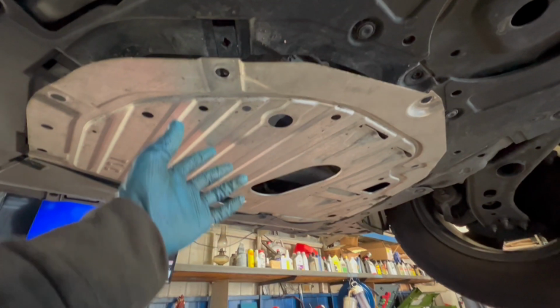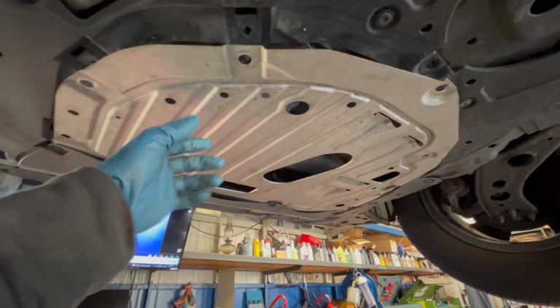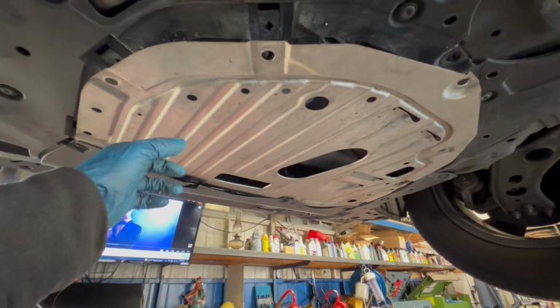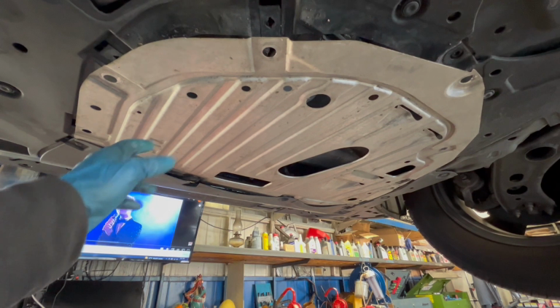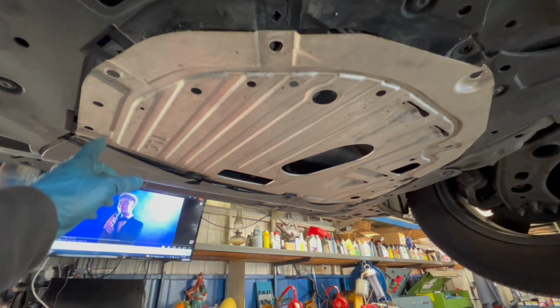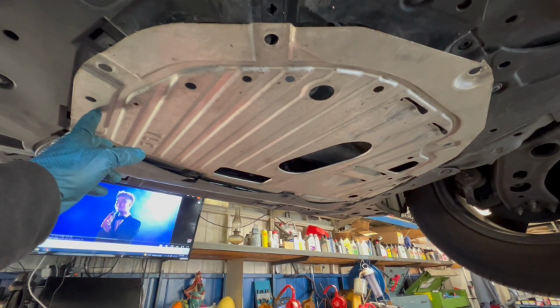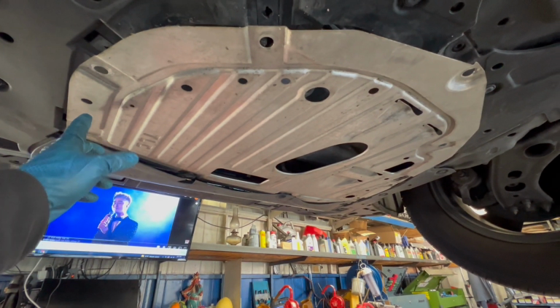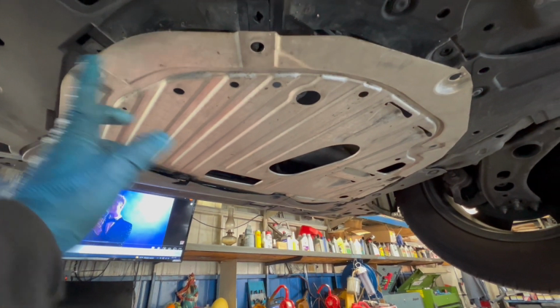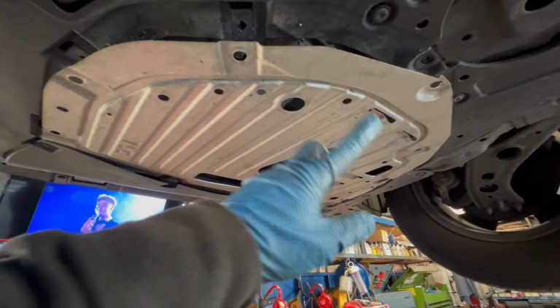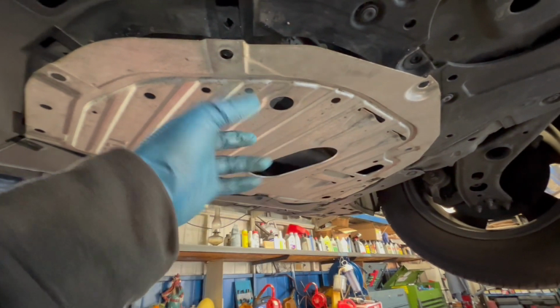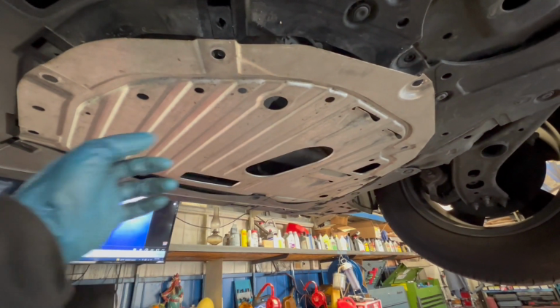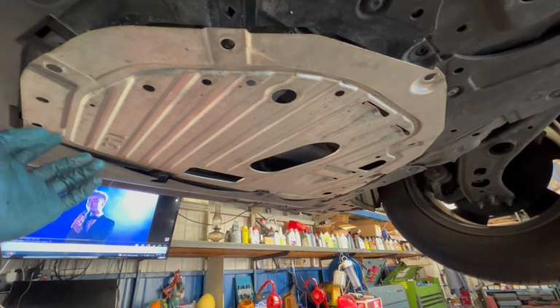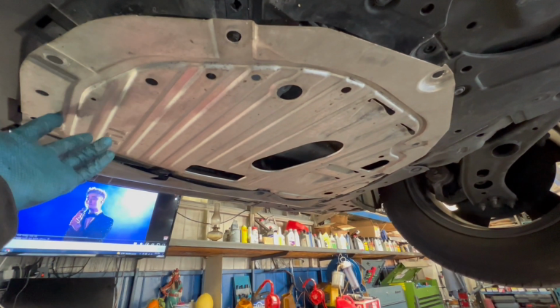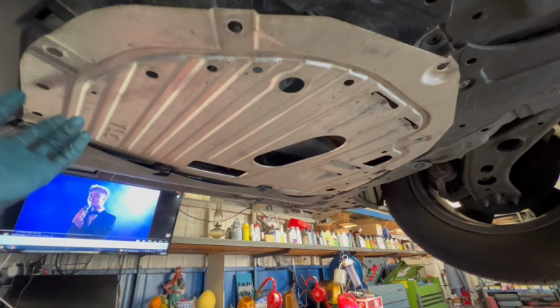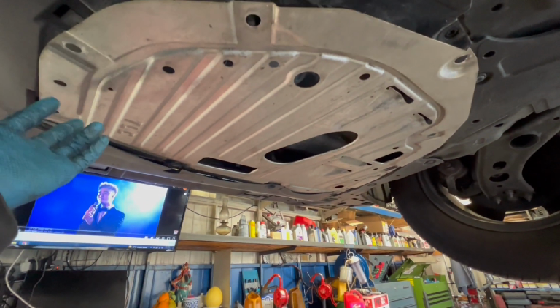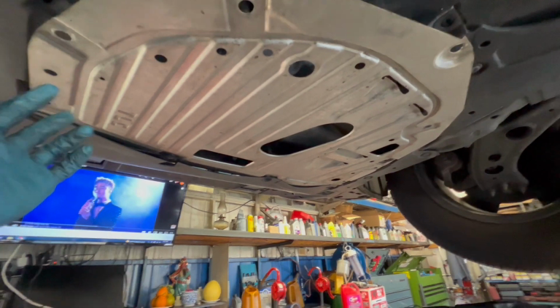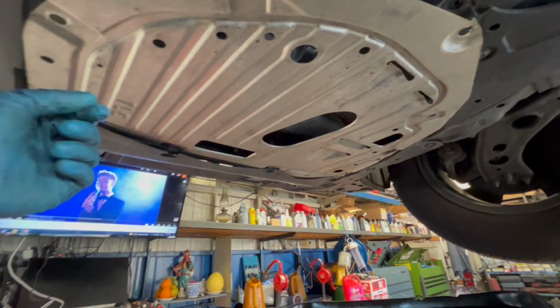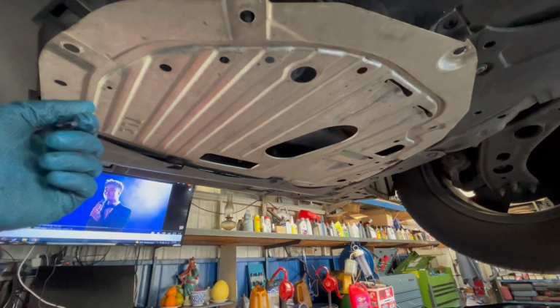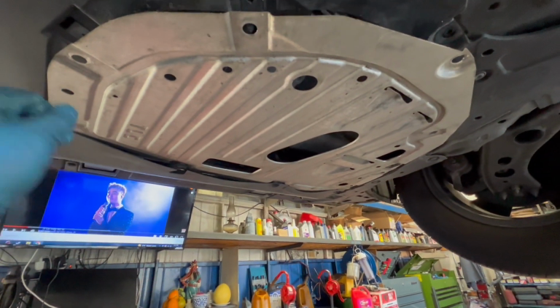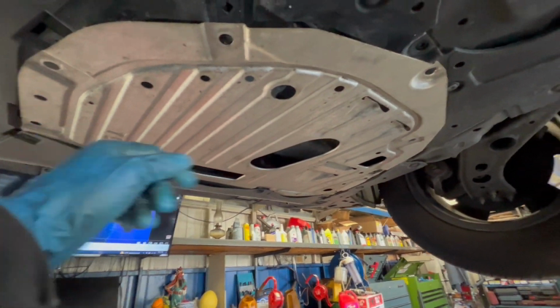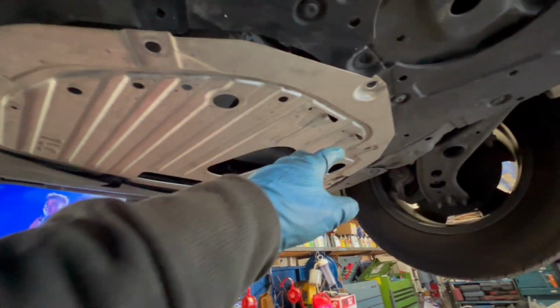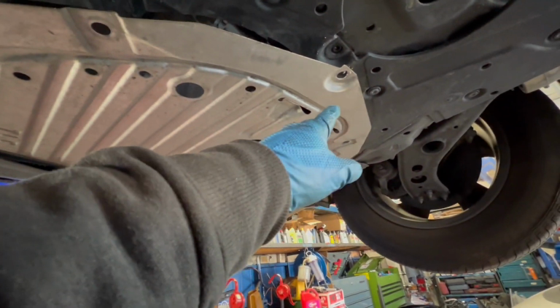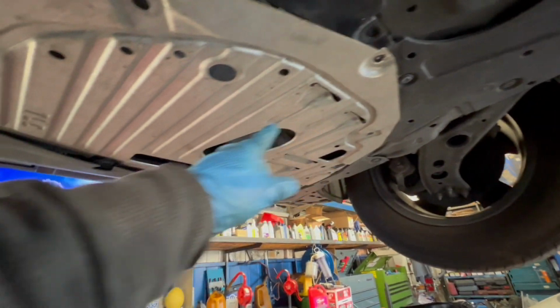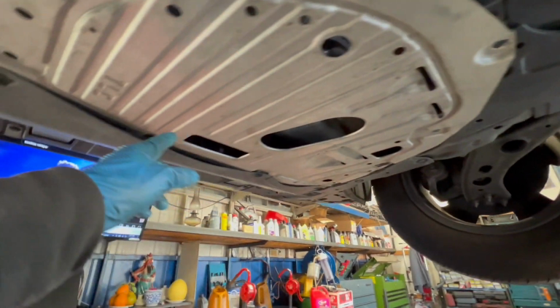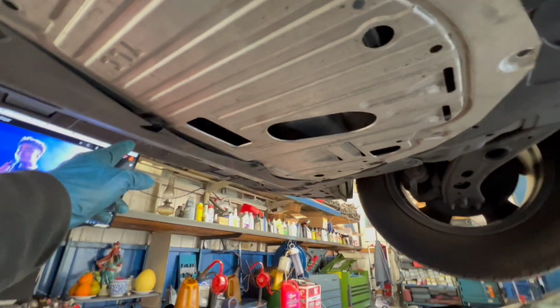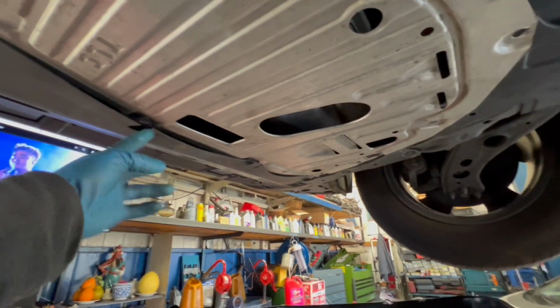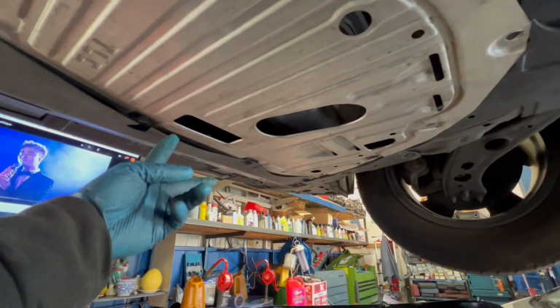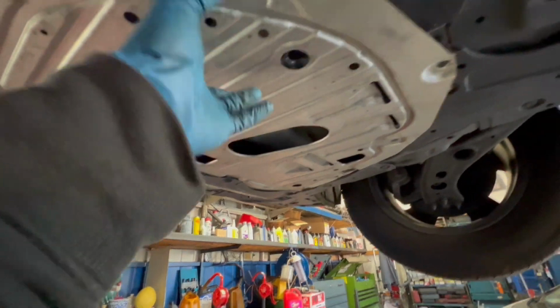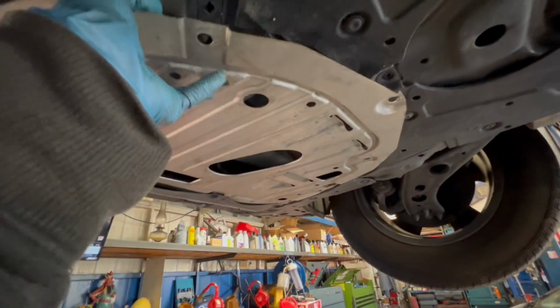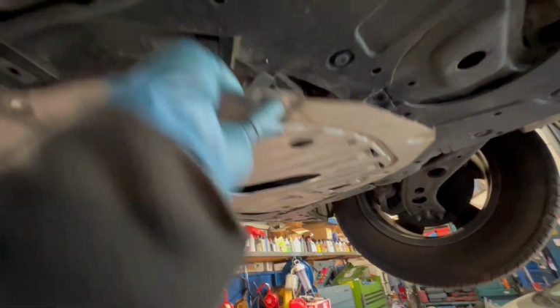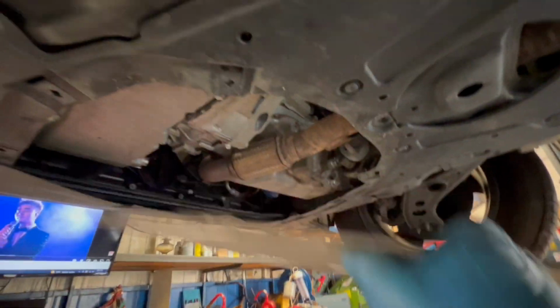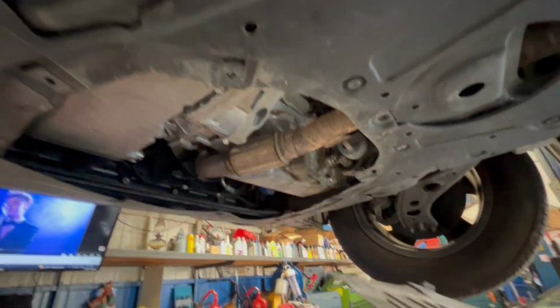I have the car raised up. I took out all the bolts on the cover — I use a flathead for the ones with the twist screws, and a different bit for the two front ones to take it out.